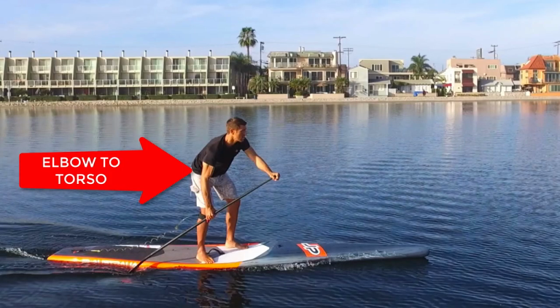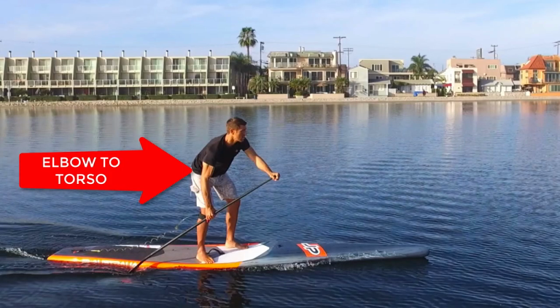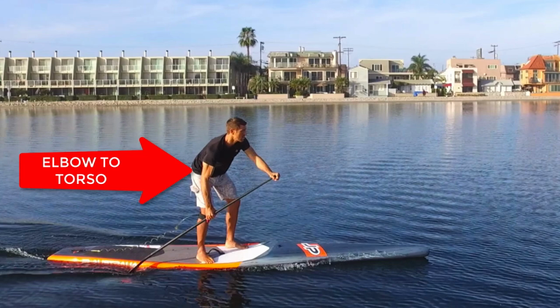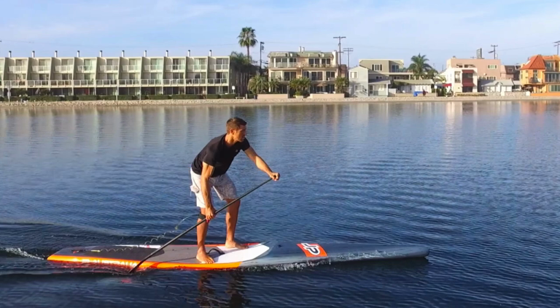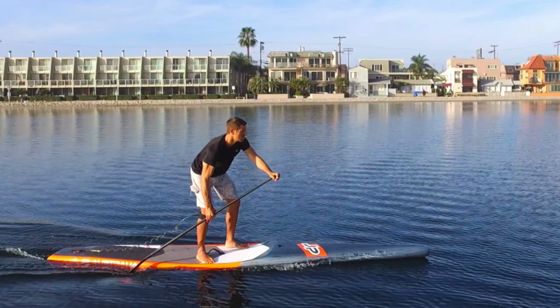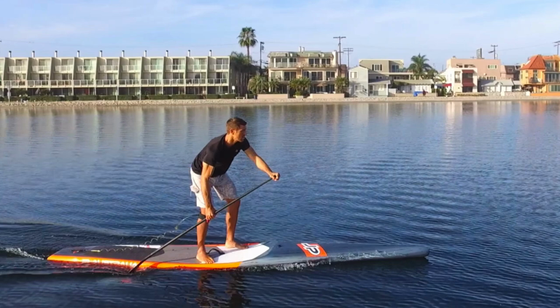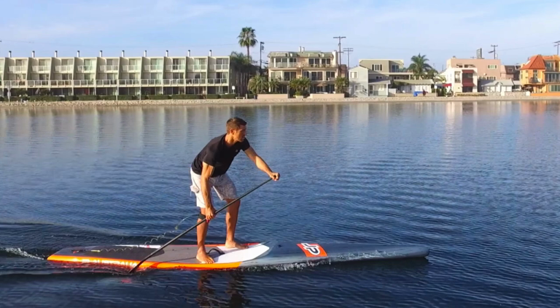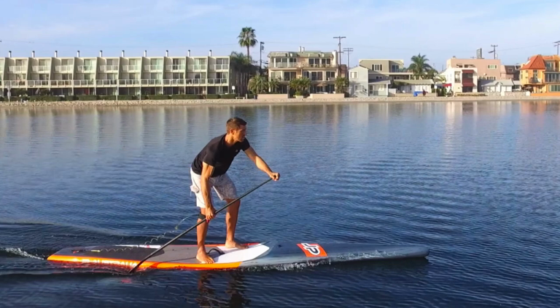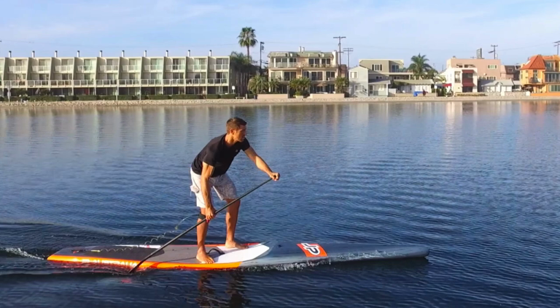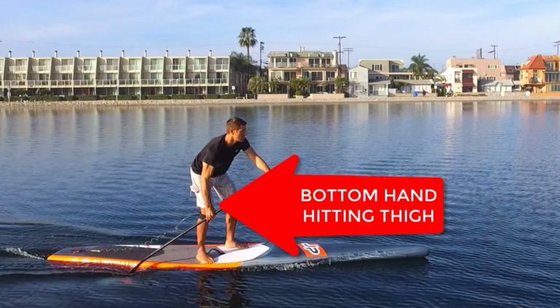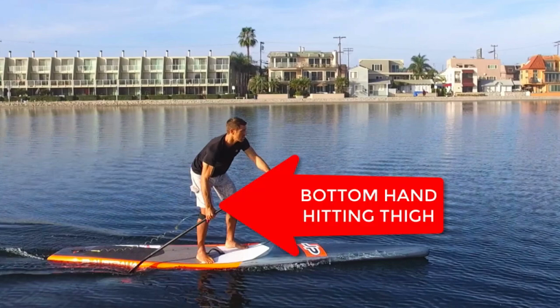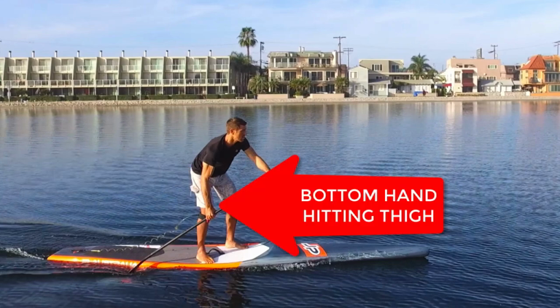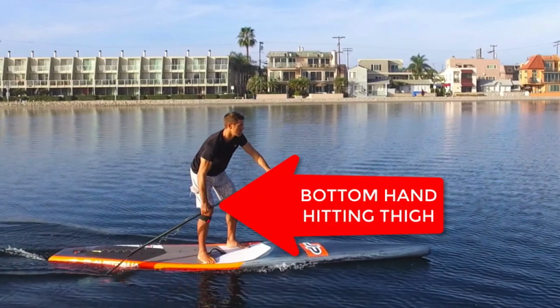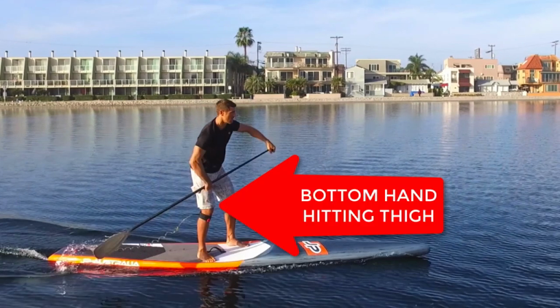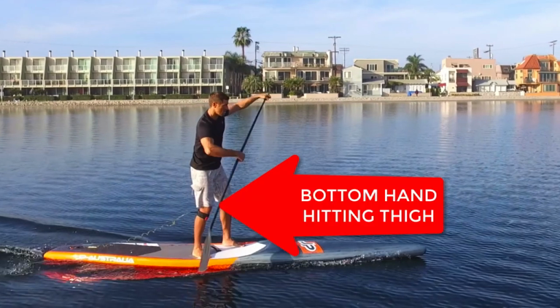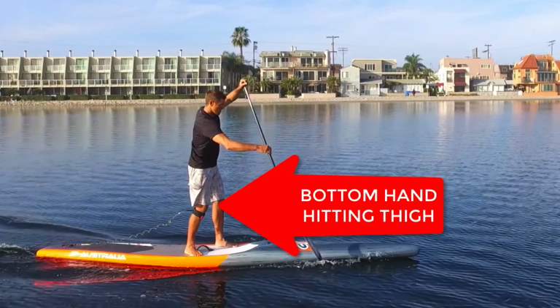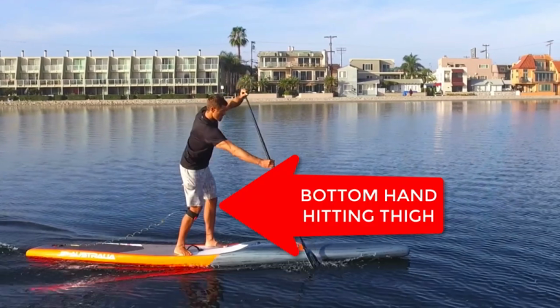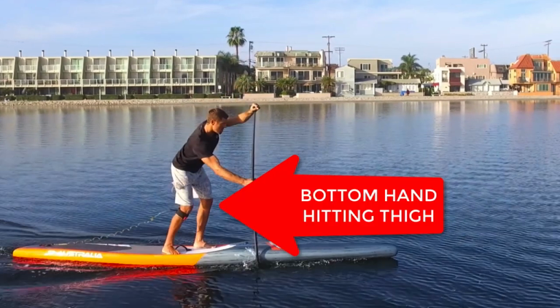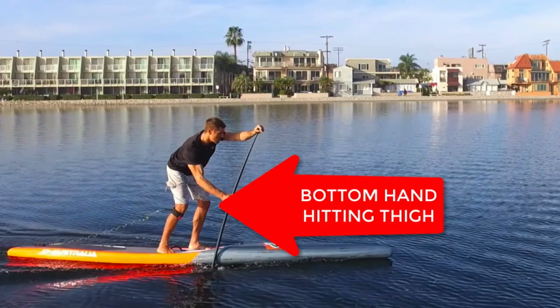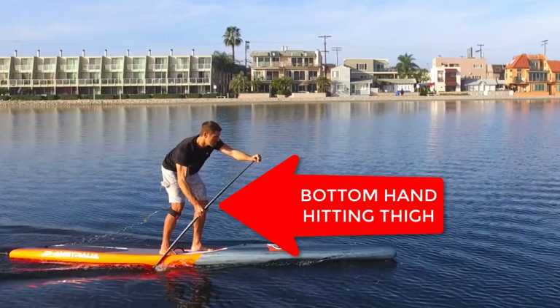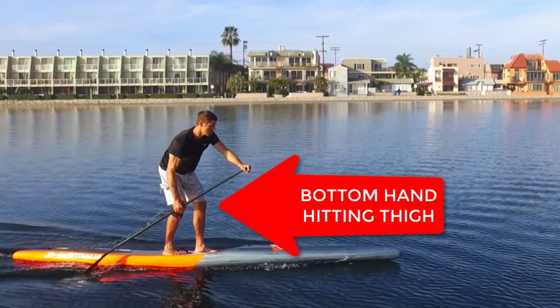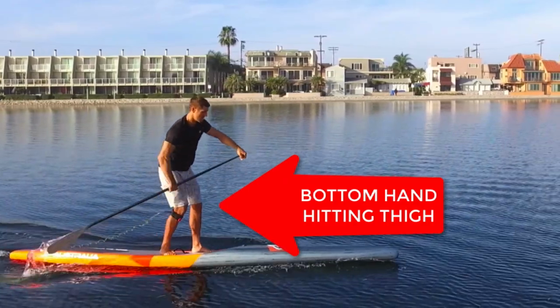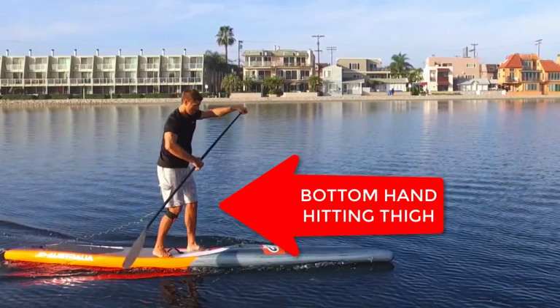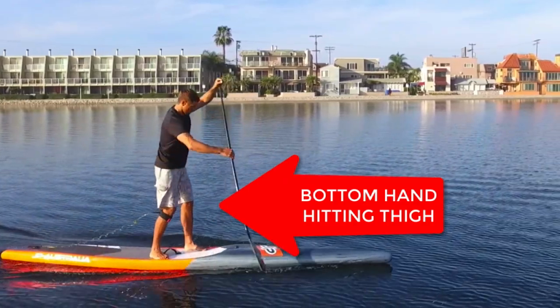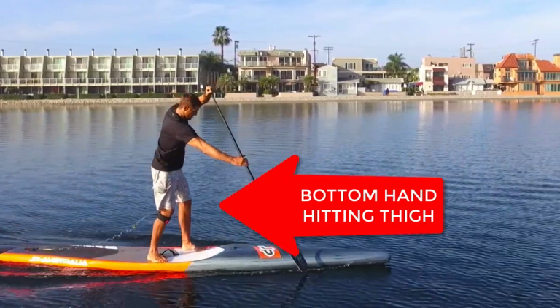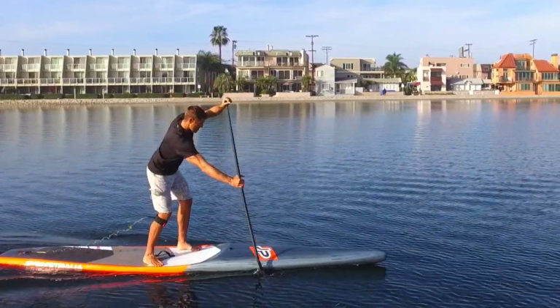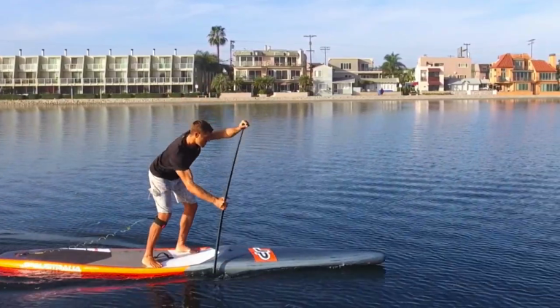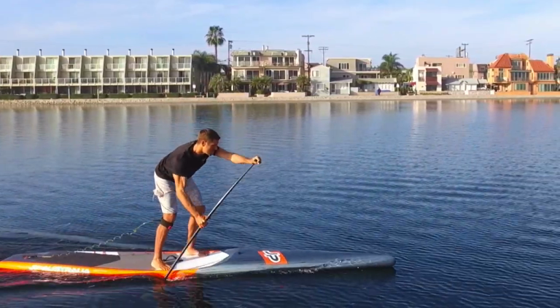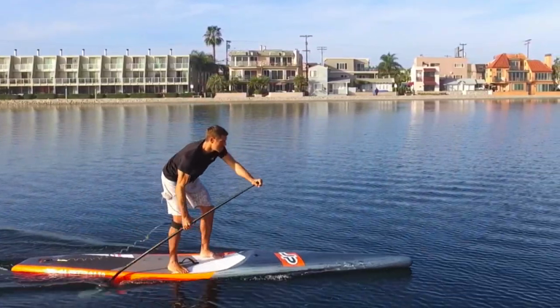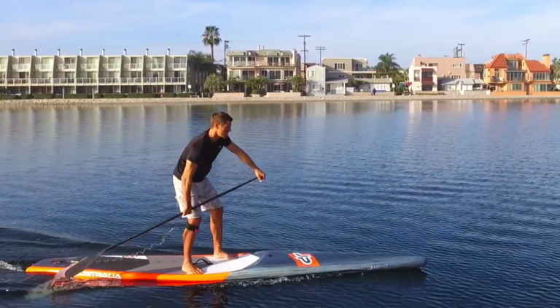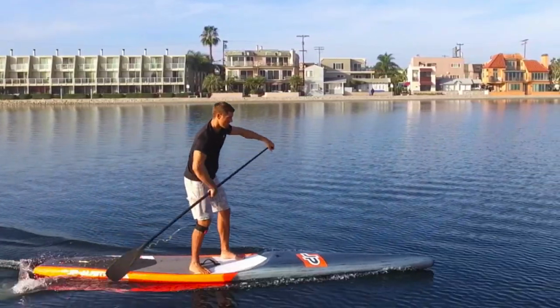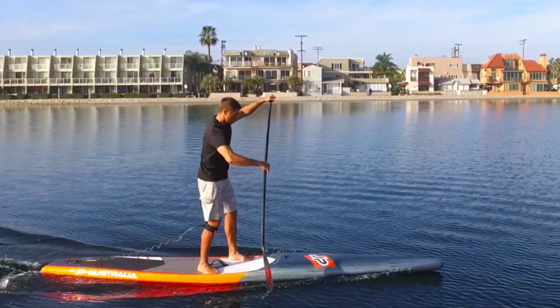You can also use your bottom hand as an indicator. When the bottom hand is hitting your thigh, the blade should be on its way out, if not already out of the water.